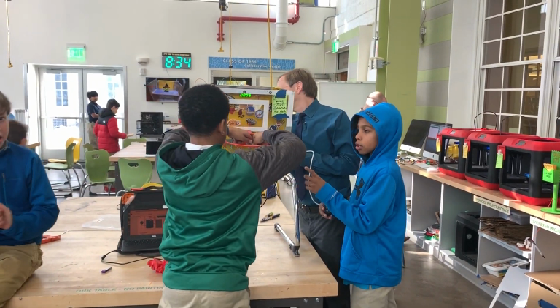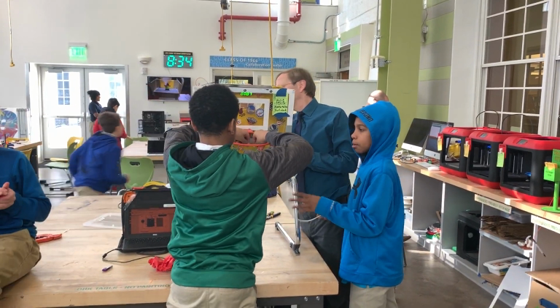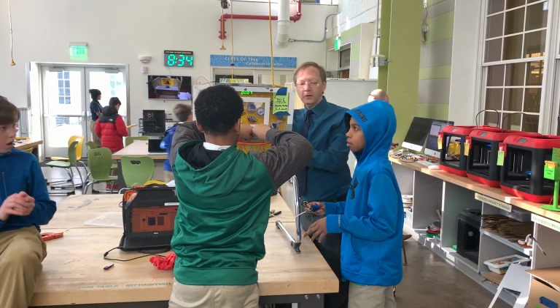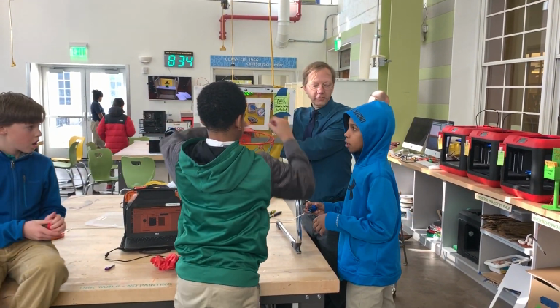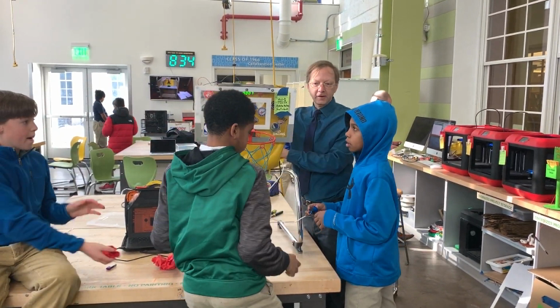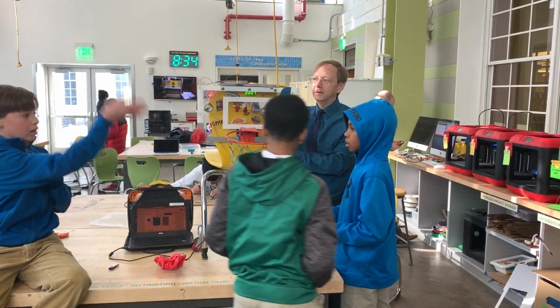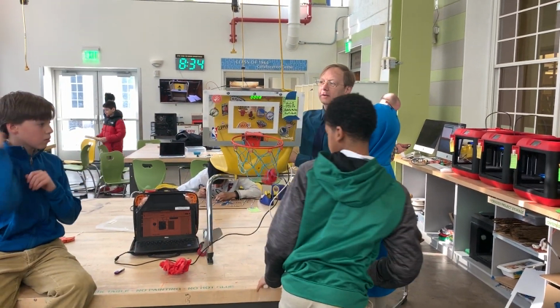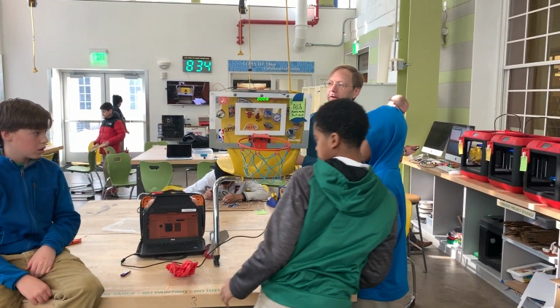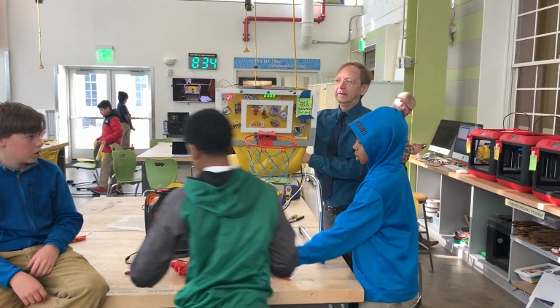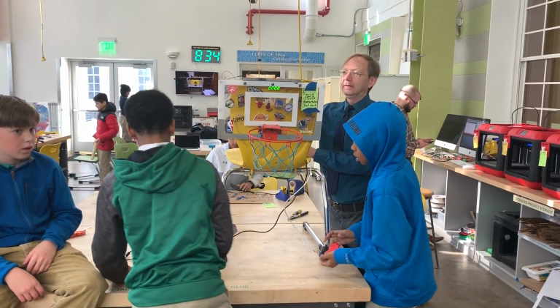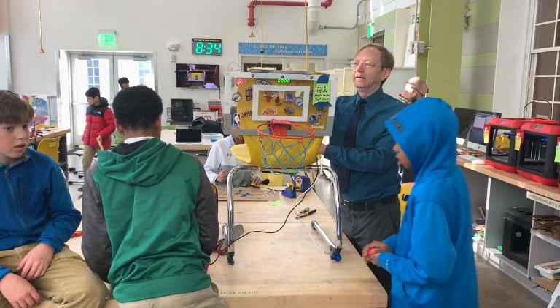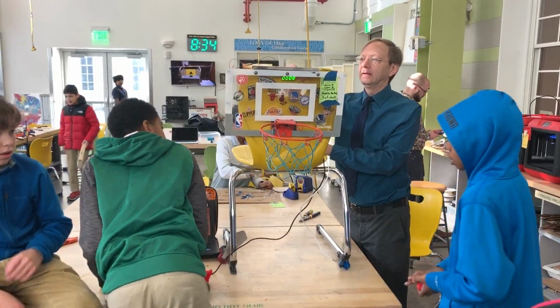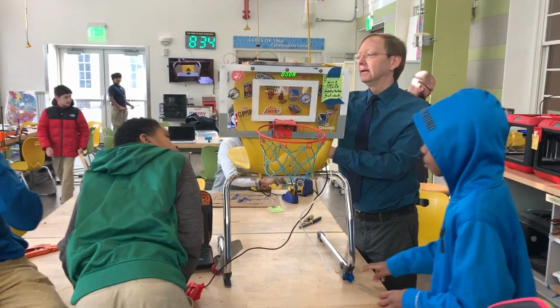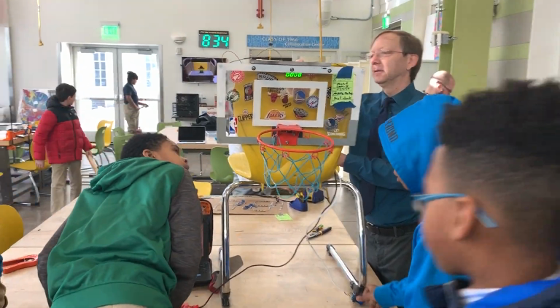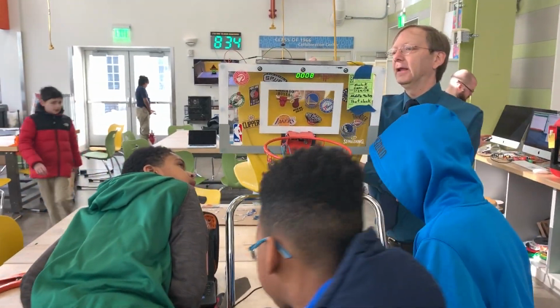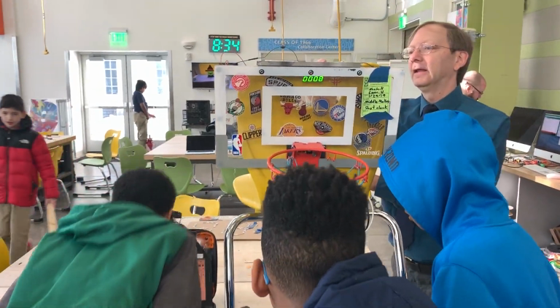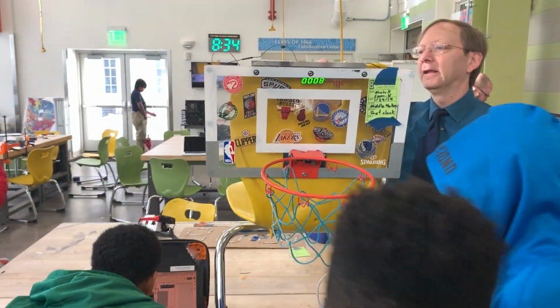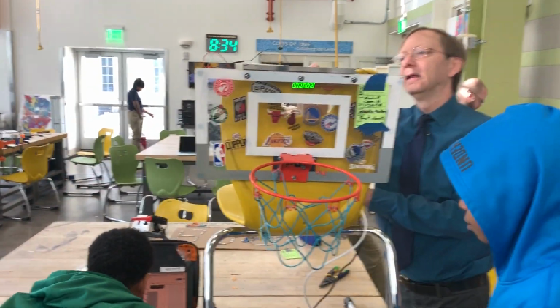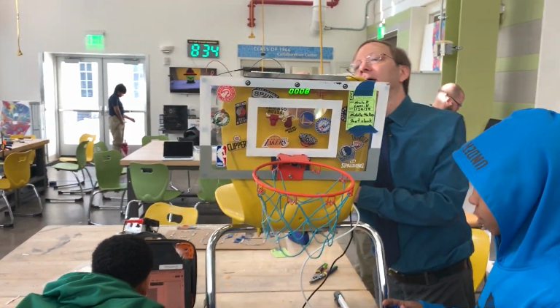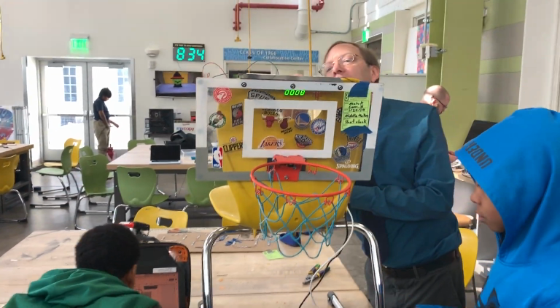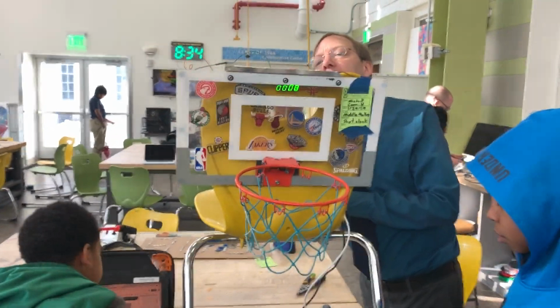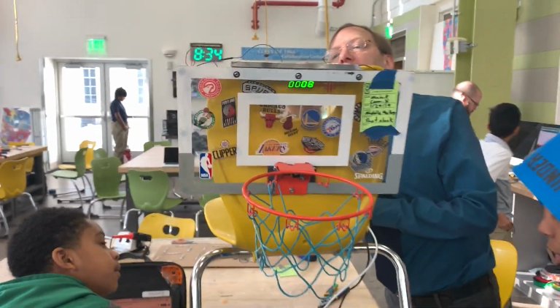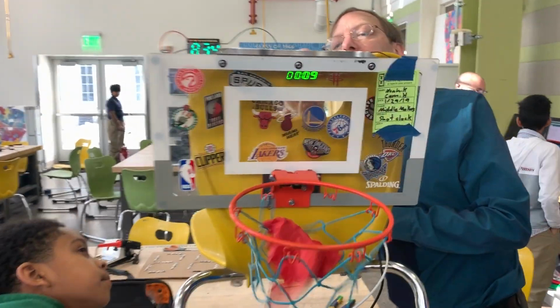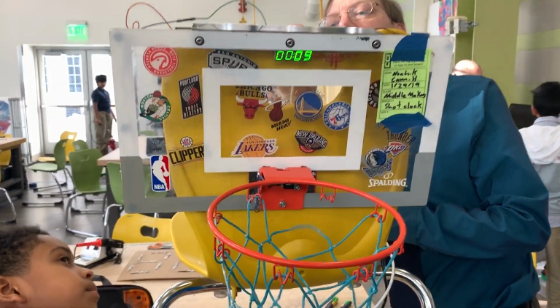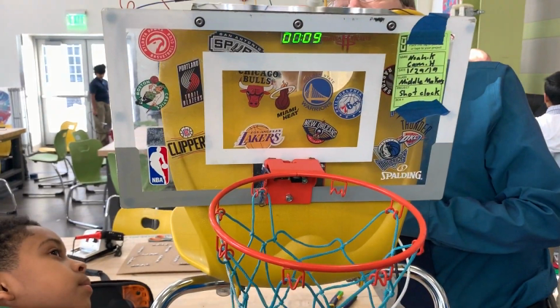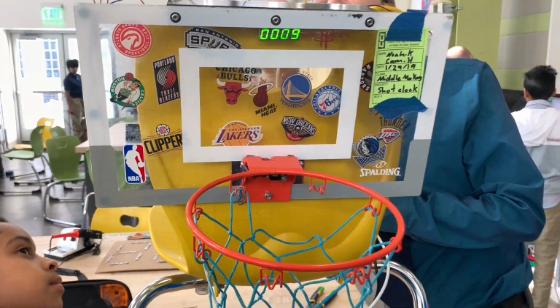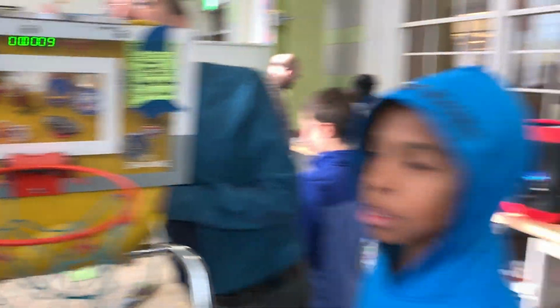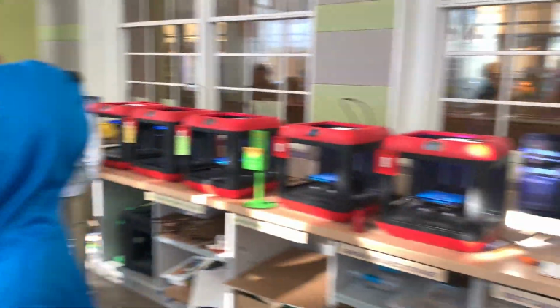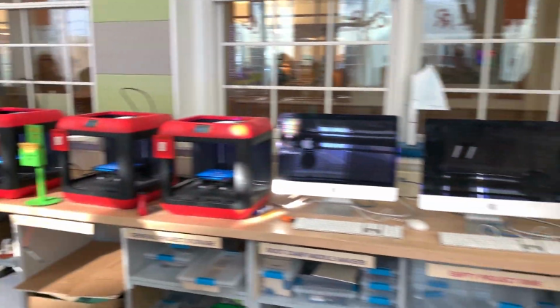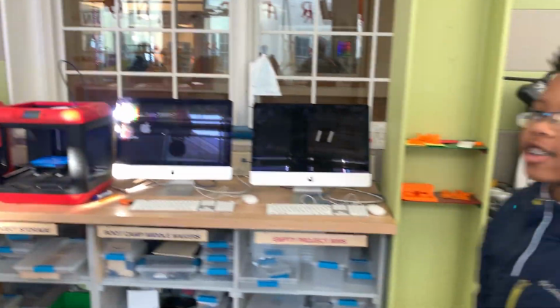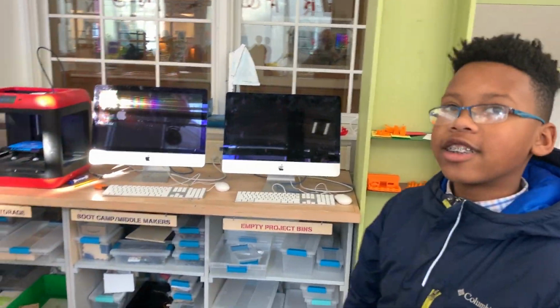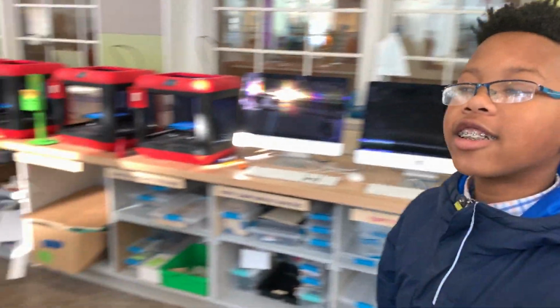You have a drawing right there. Okay, there's a button going. Button. It's huge! Hold on.